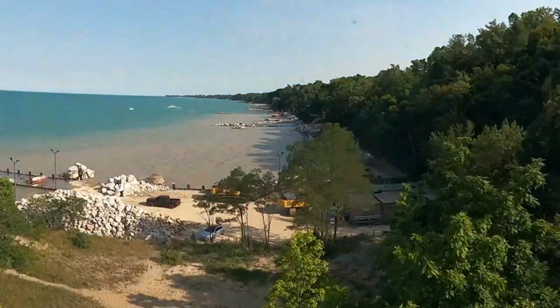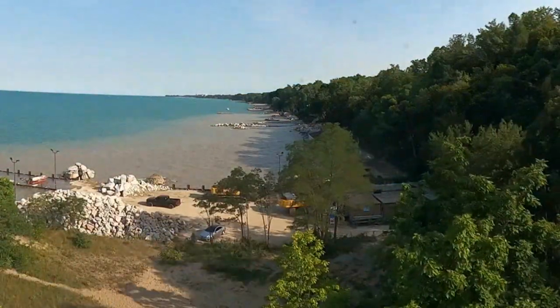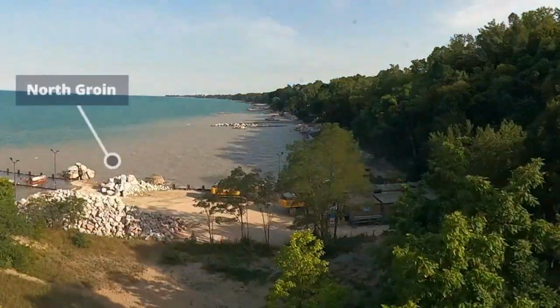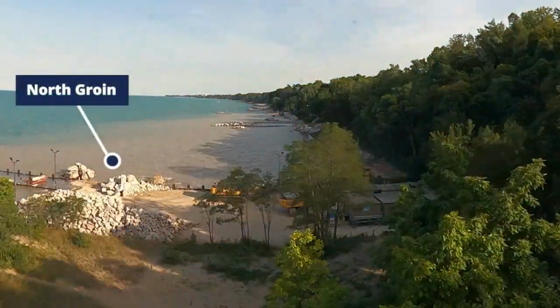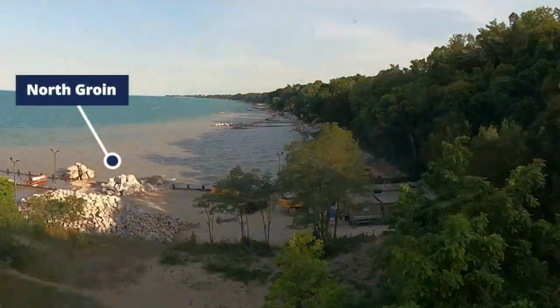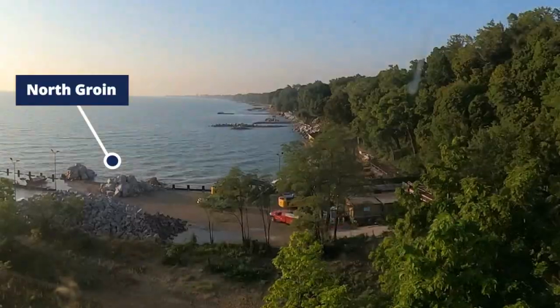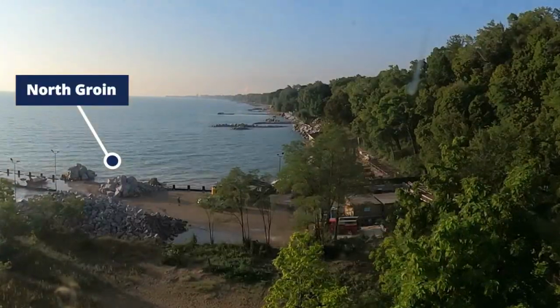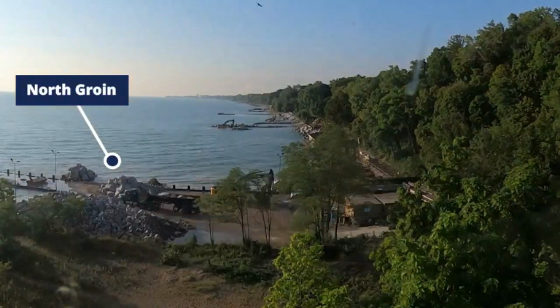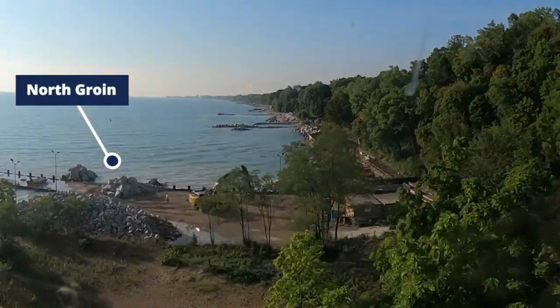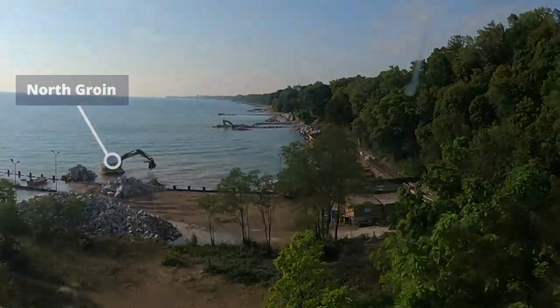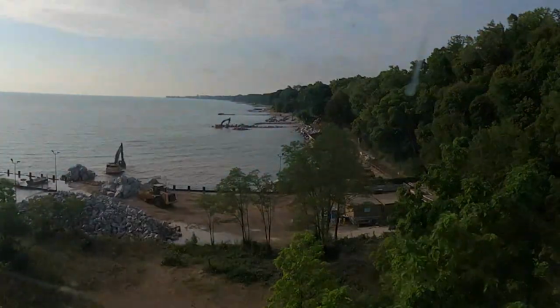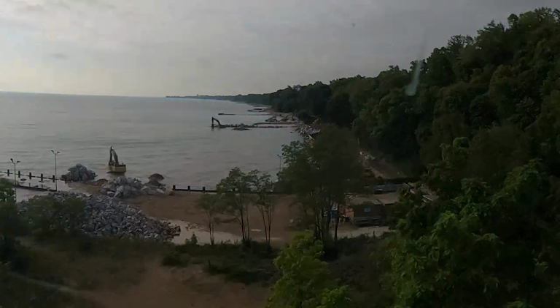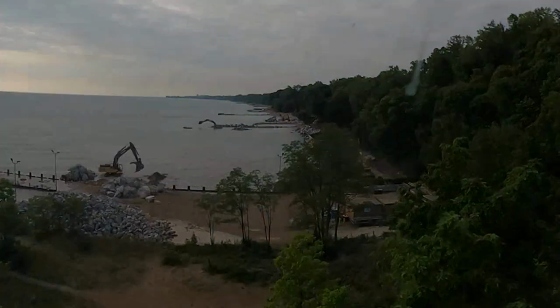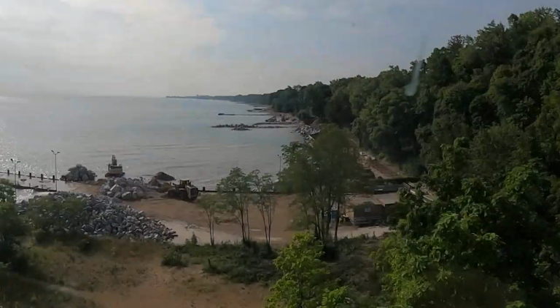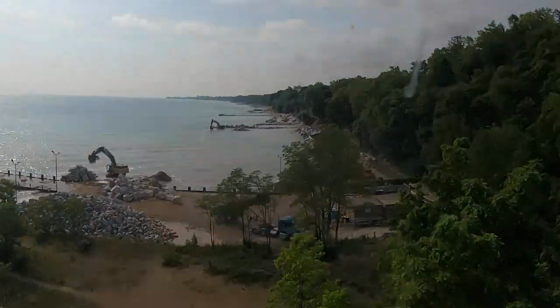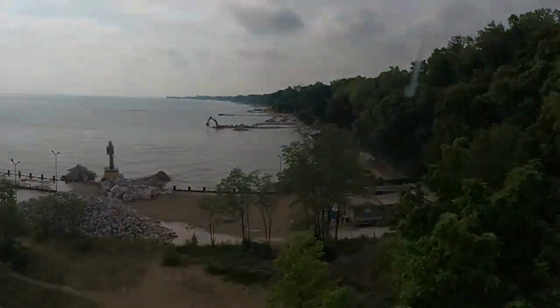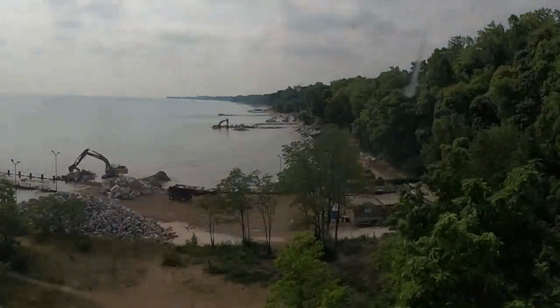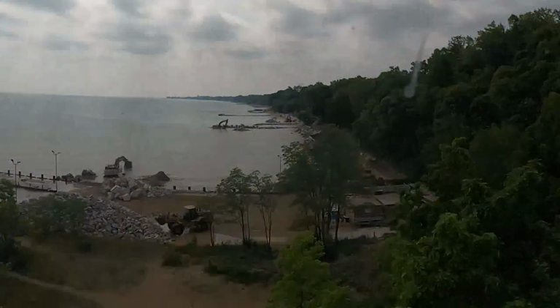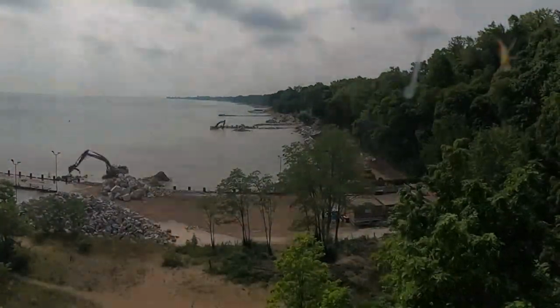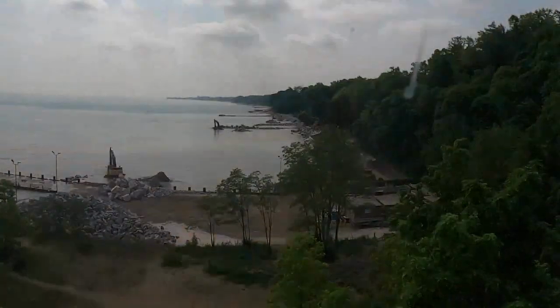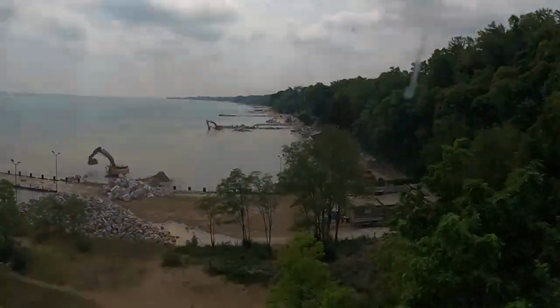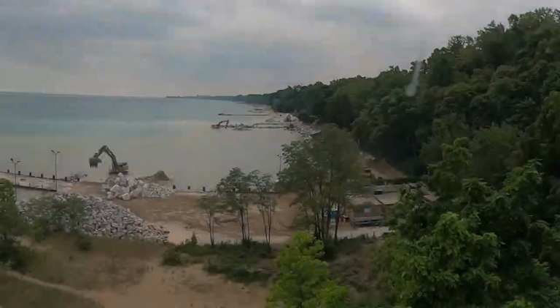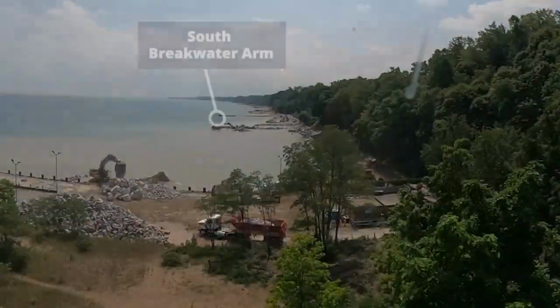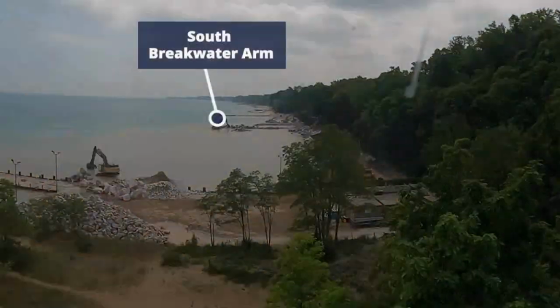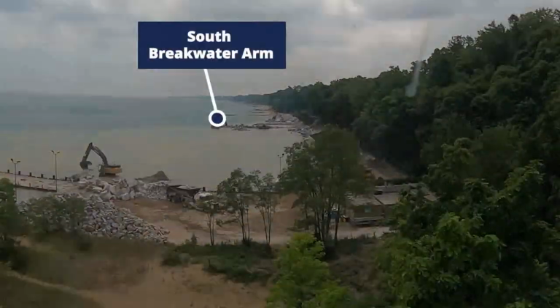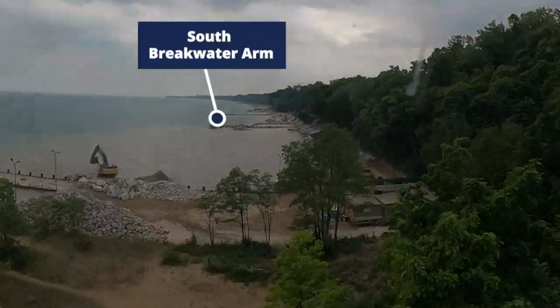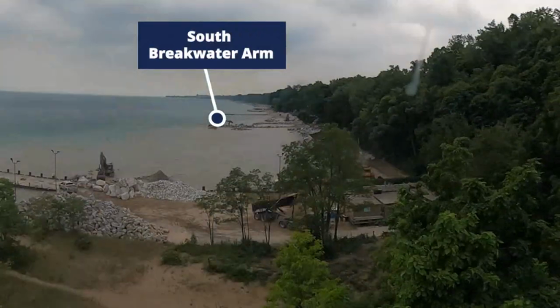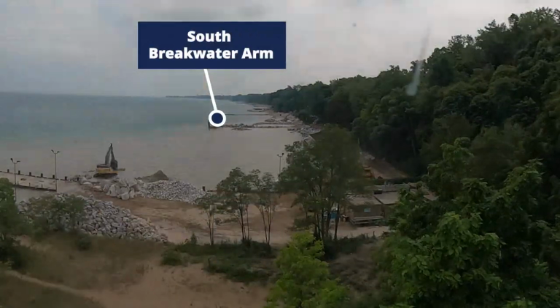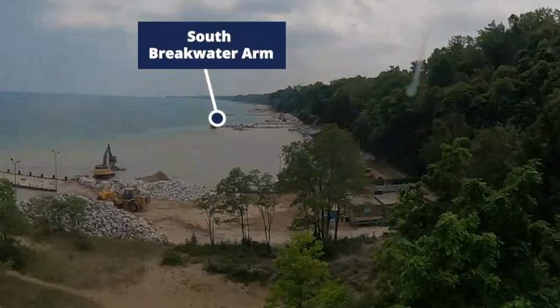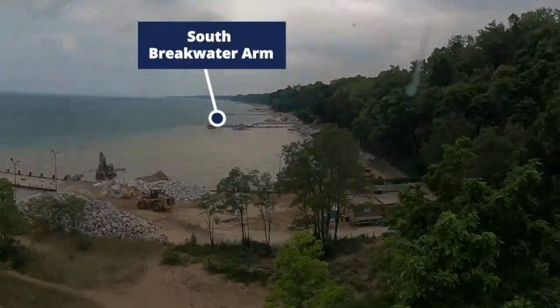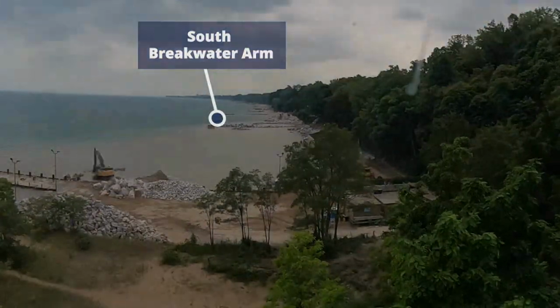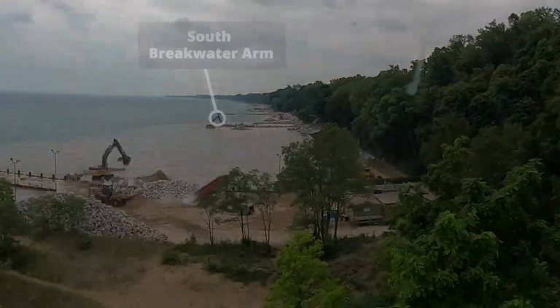In the foreground, the North Moraine is really taking shape. The bedding stone has been placed and the armor stone is being installed. On the far side of the screen you can see the South Breakwater arm coming together as it's laid out.